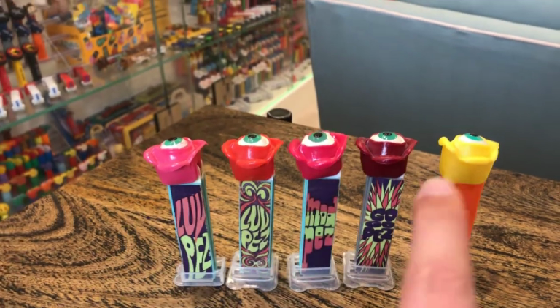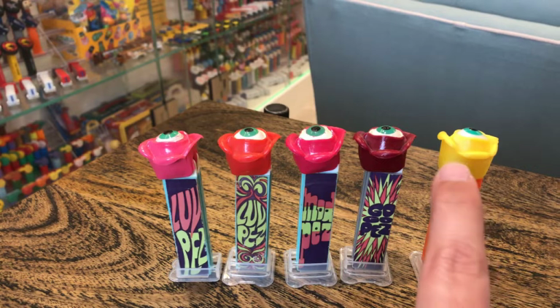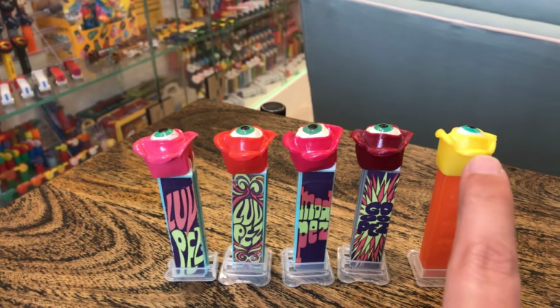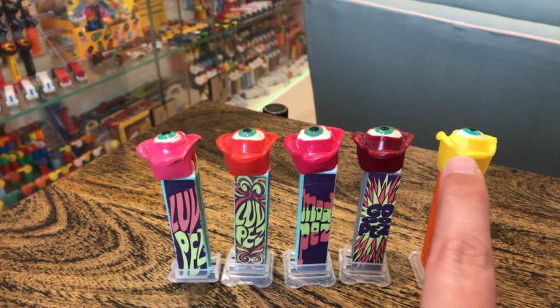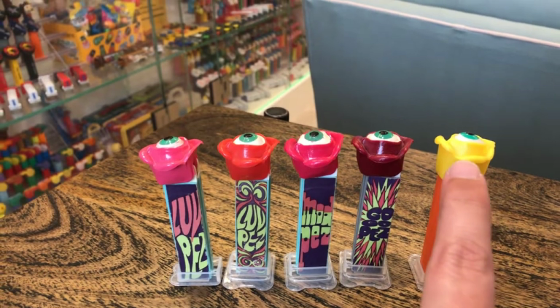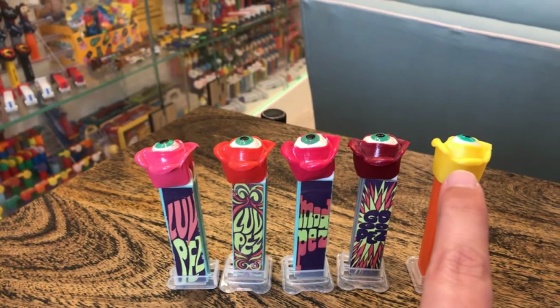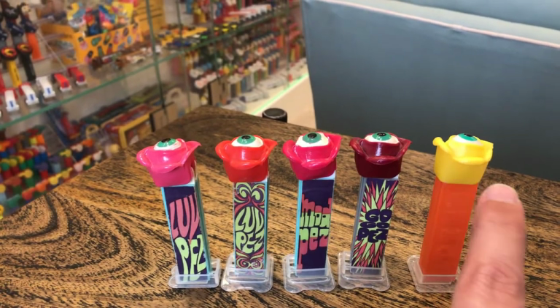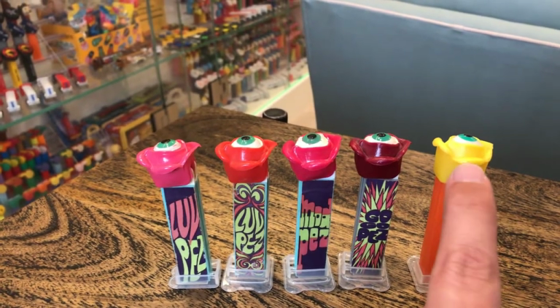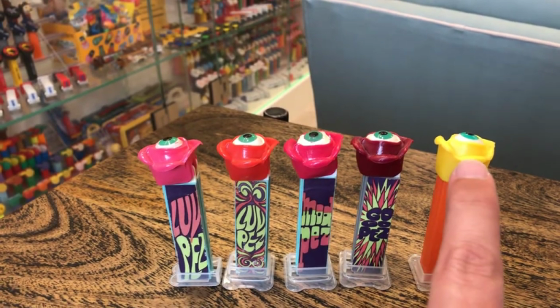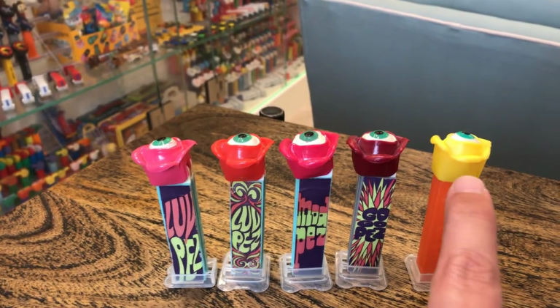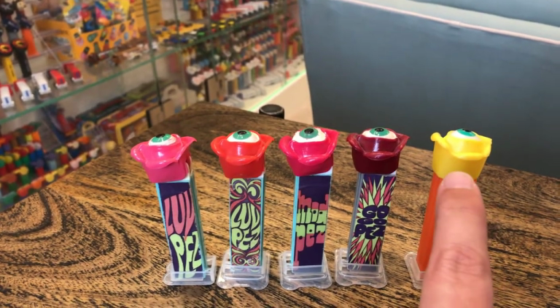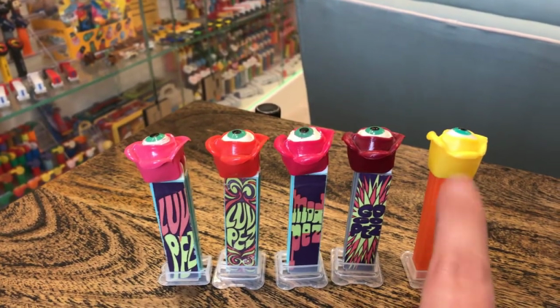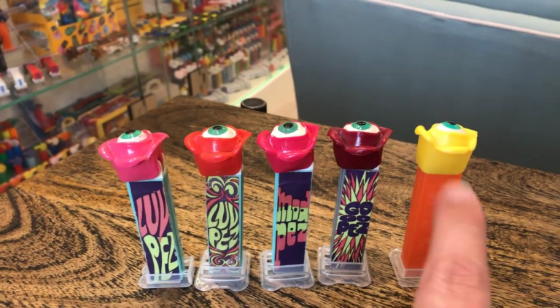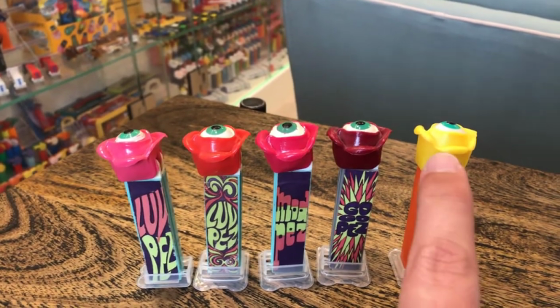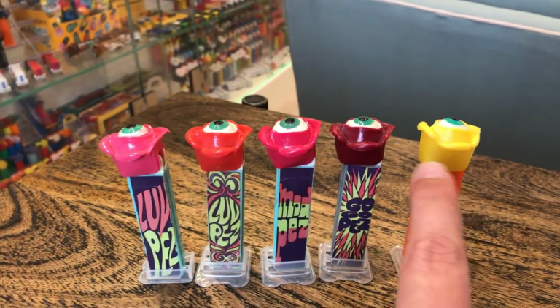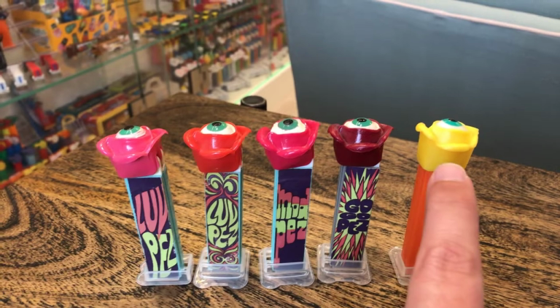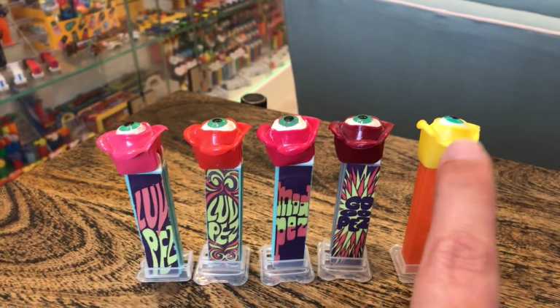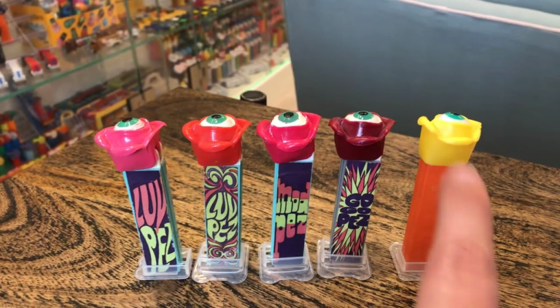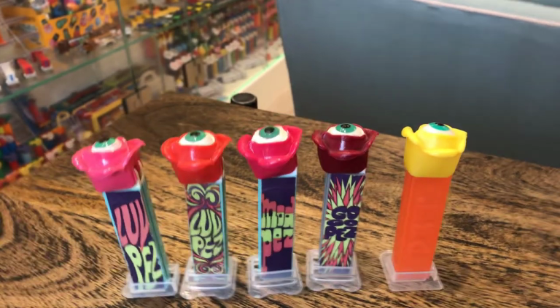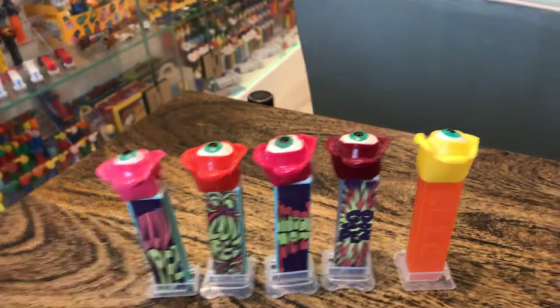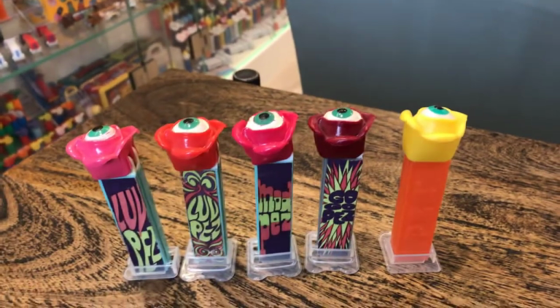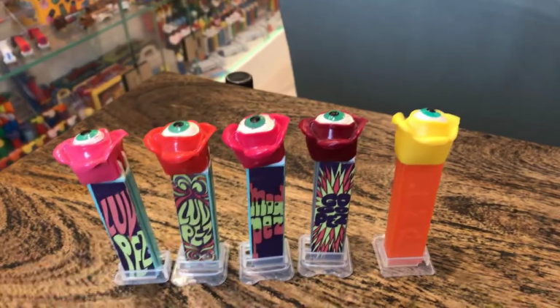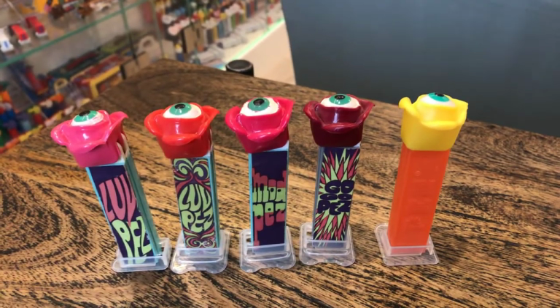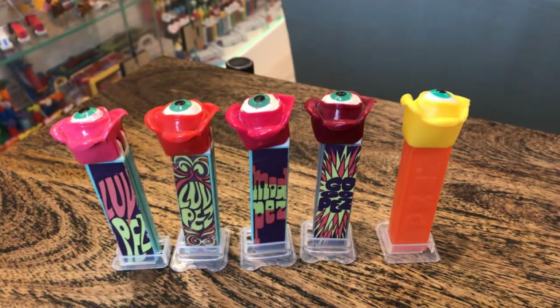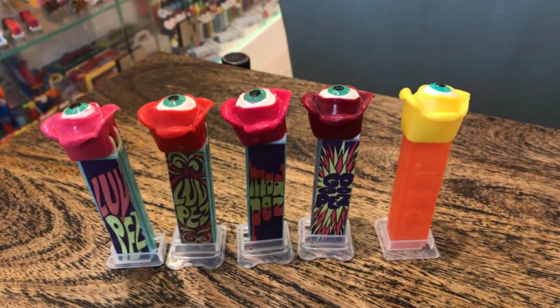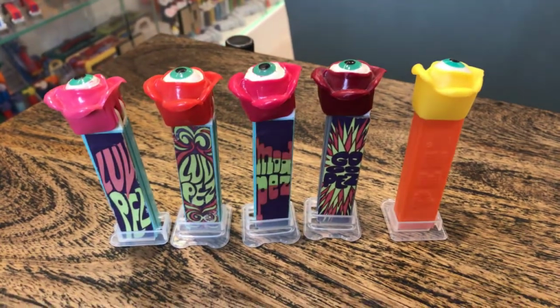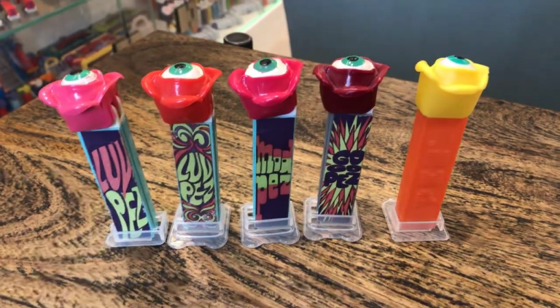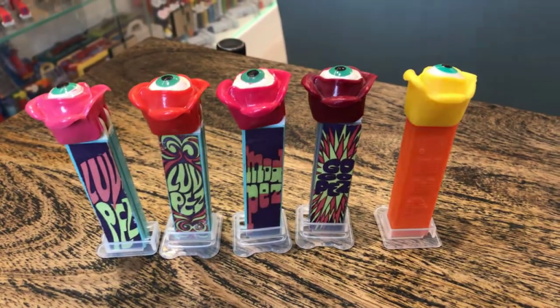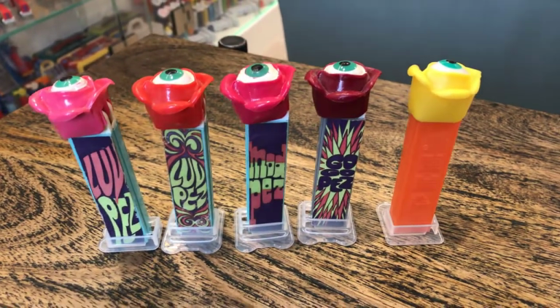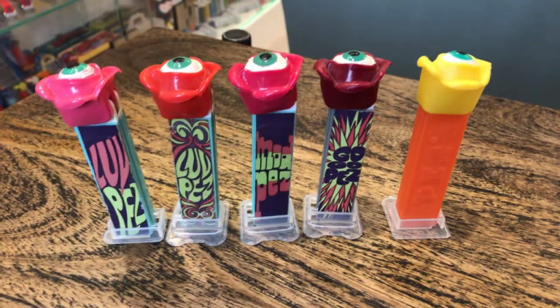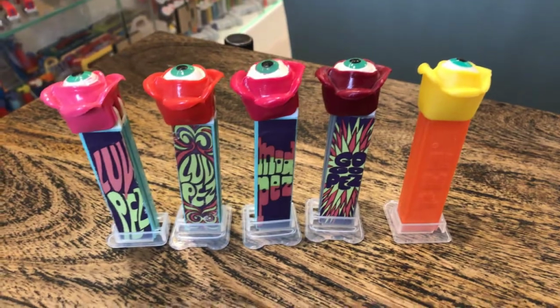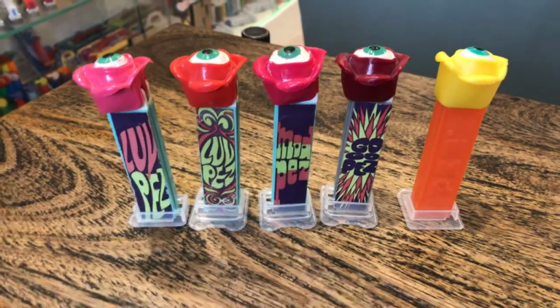There is a yellow original one, but you're not going to find that real easily. Those are extremely rare, and I had one in my hands once and decided not to buy it, and of course I regret that now.